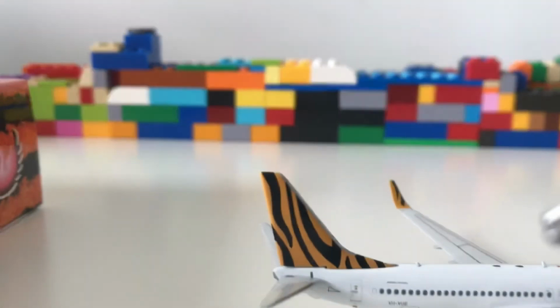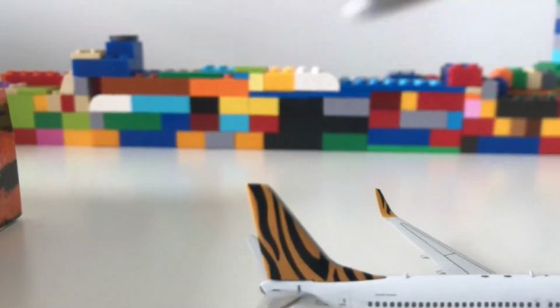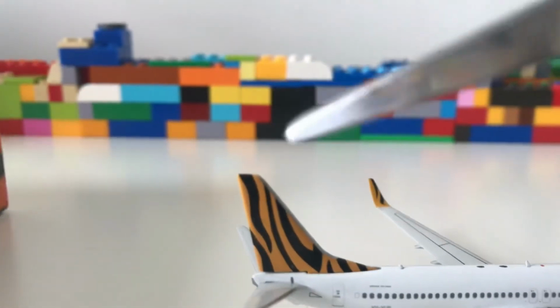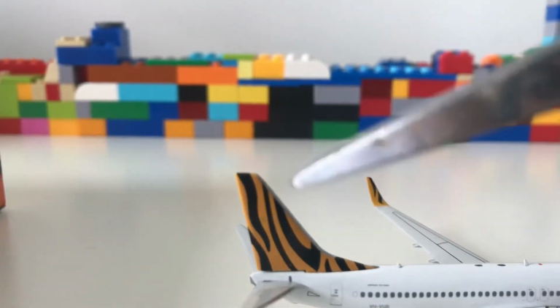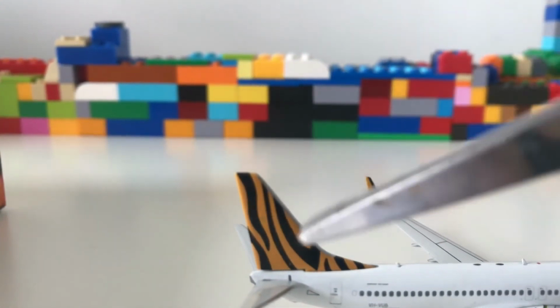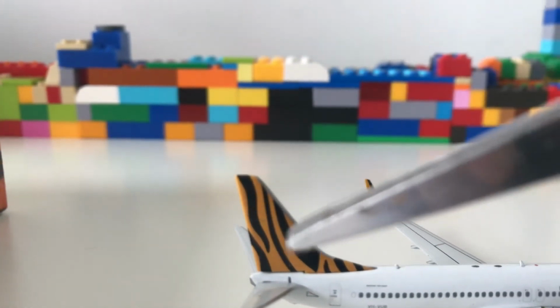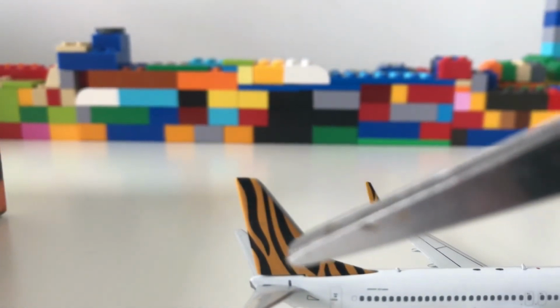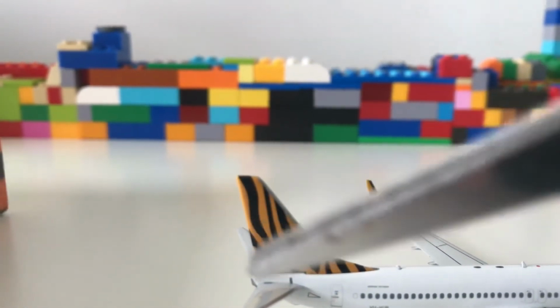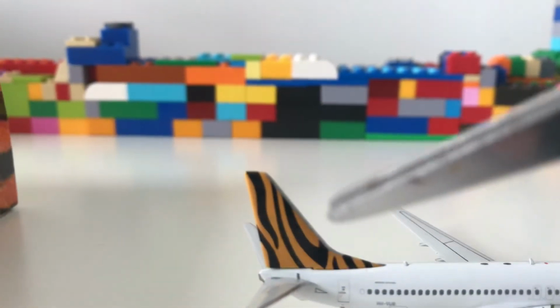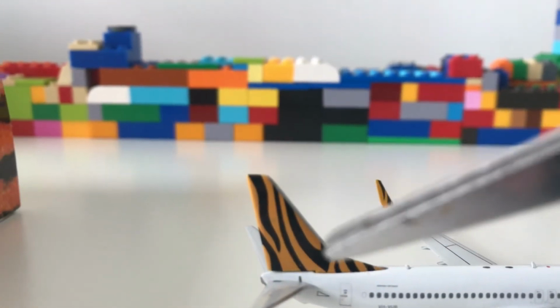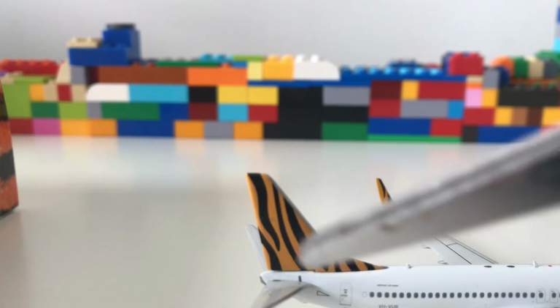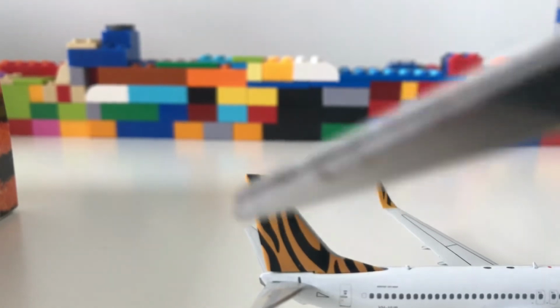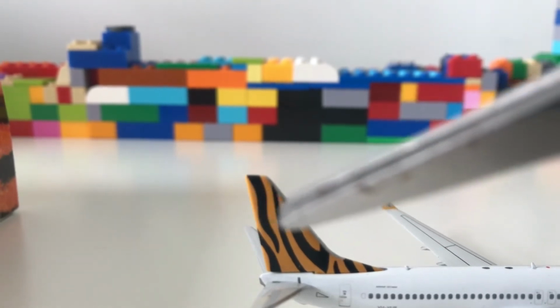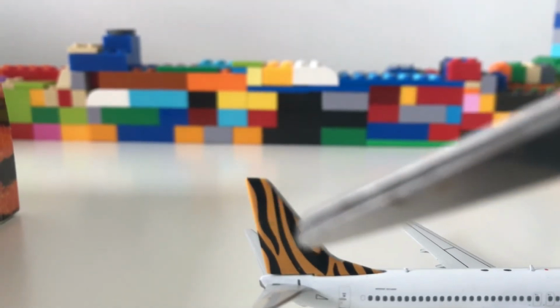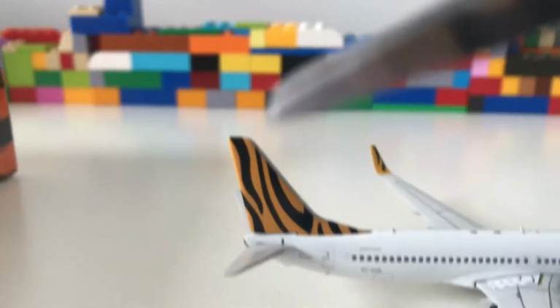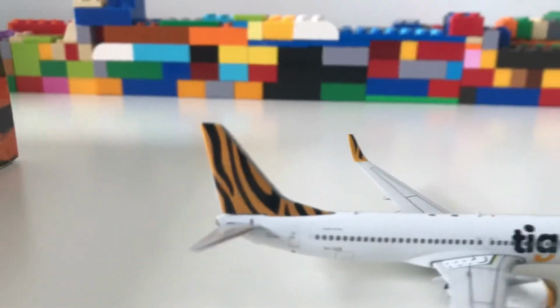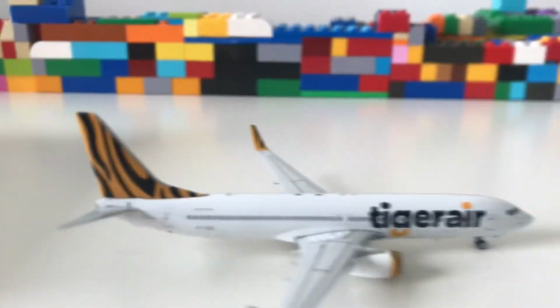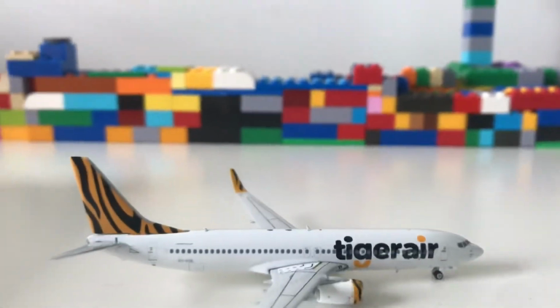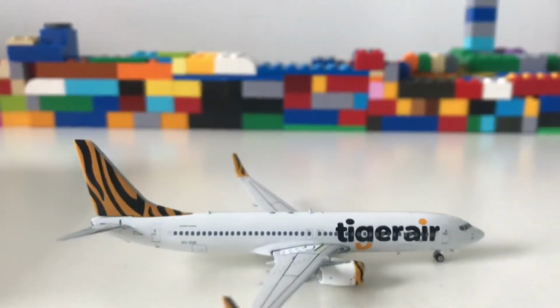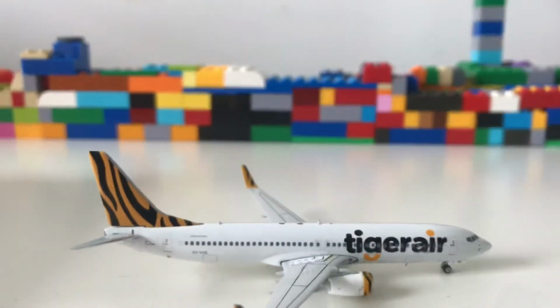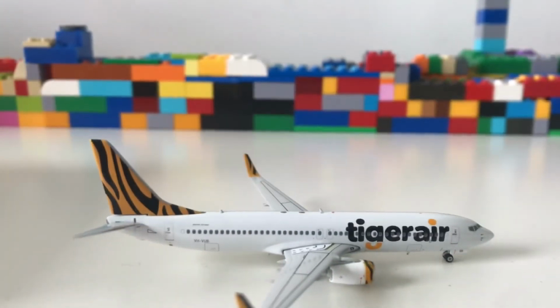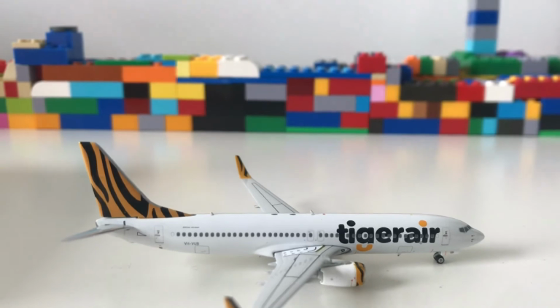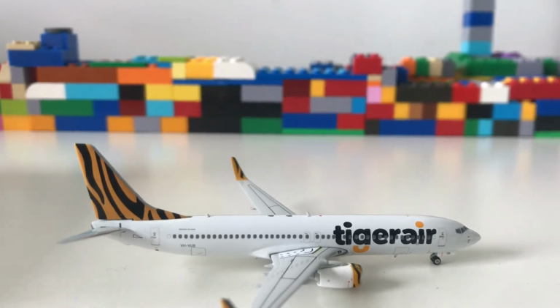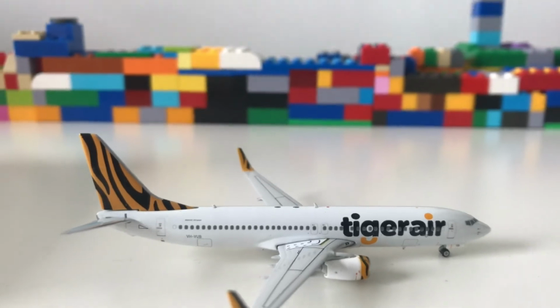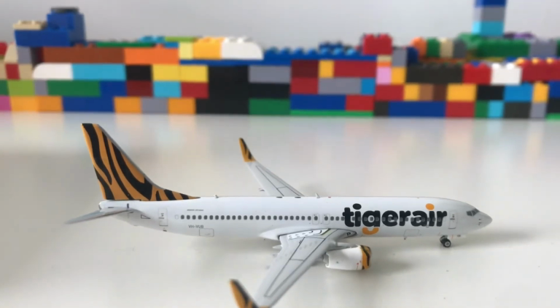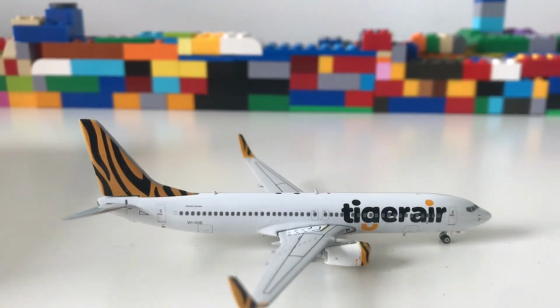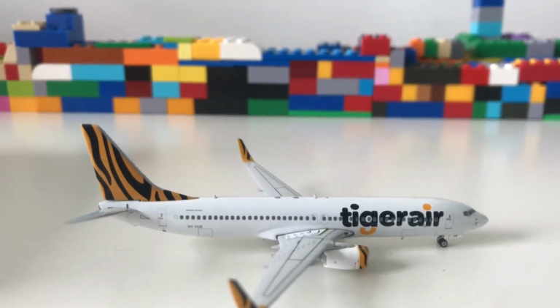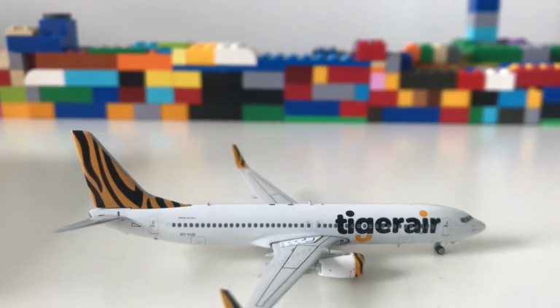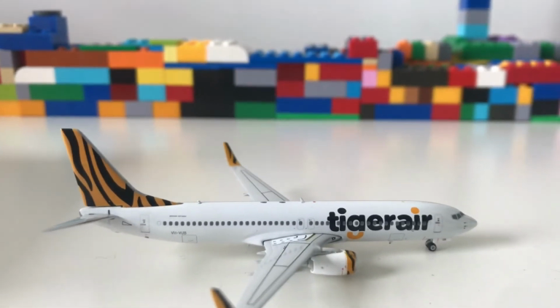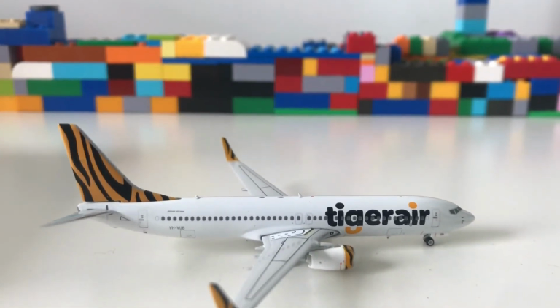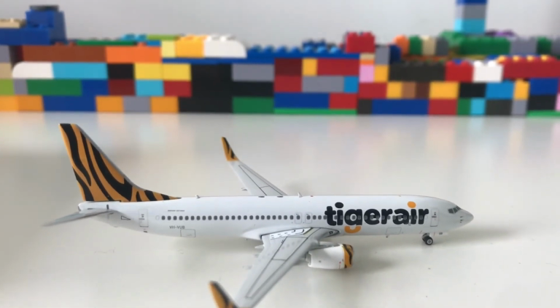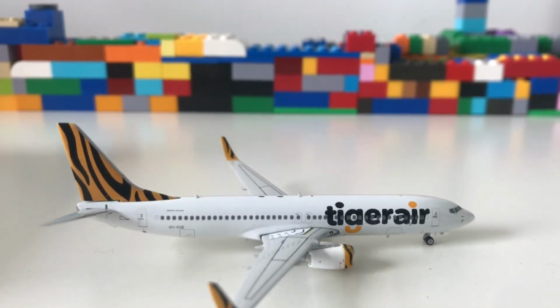At the back we have the tail in the nice Tiger Air livery, which I really like. However, this airline no longer exists — I think it went bankrupt back in 2020 — but this is still a great addition to my model airport.